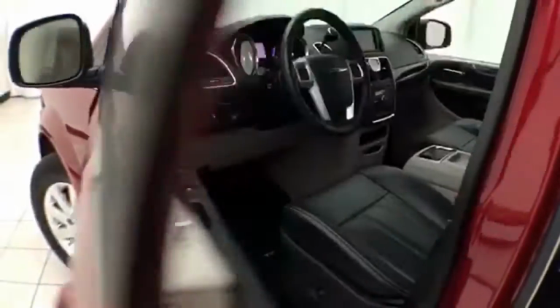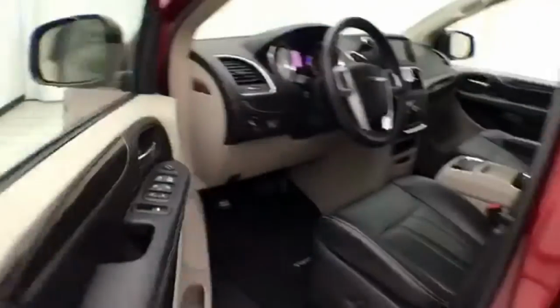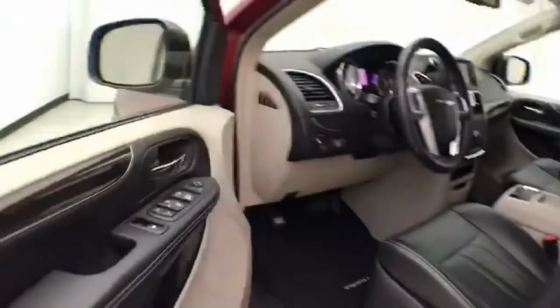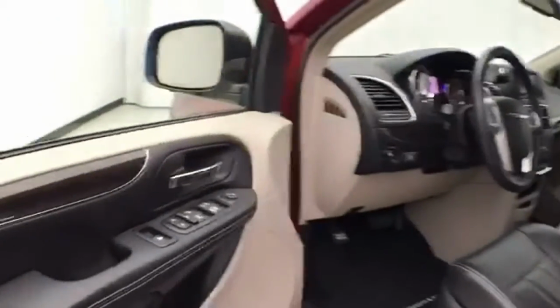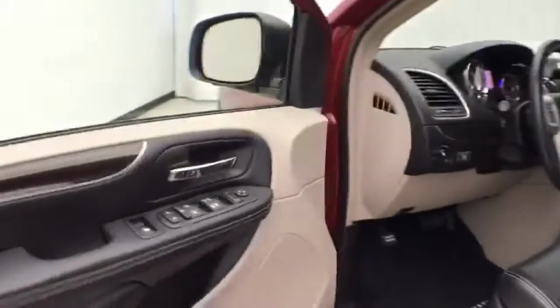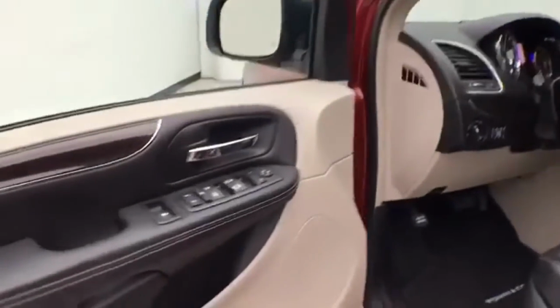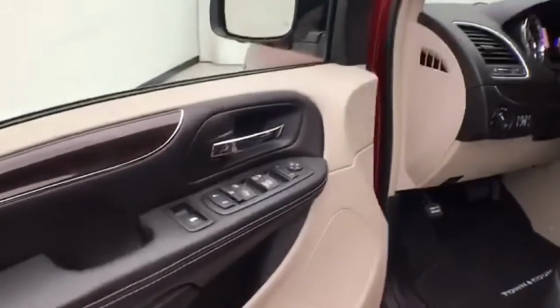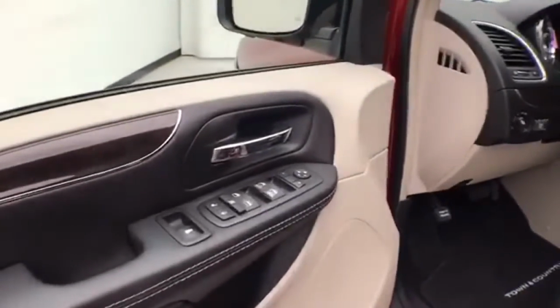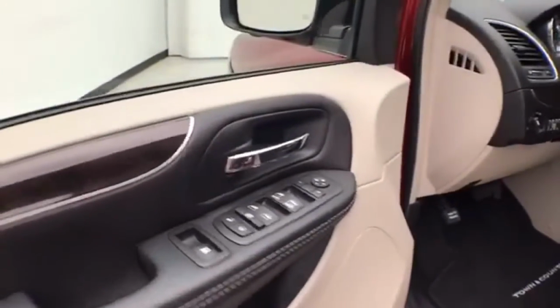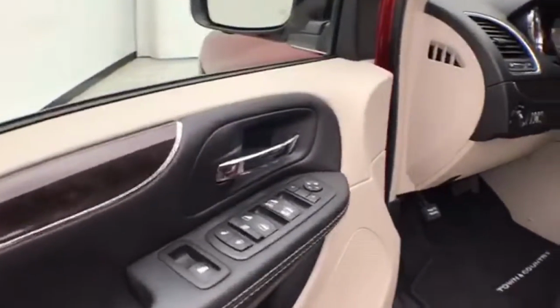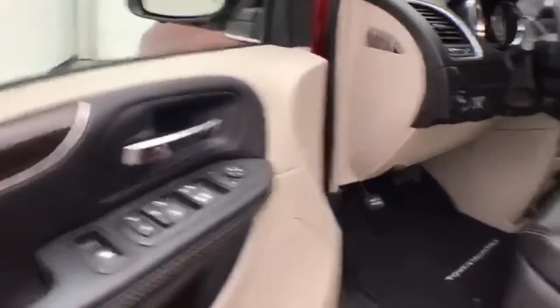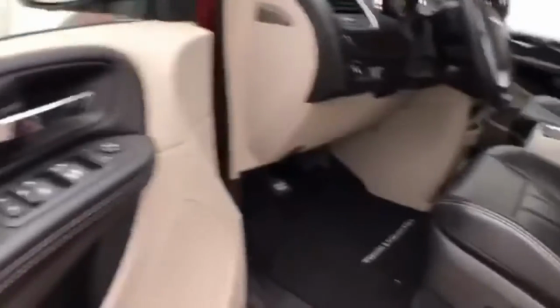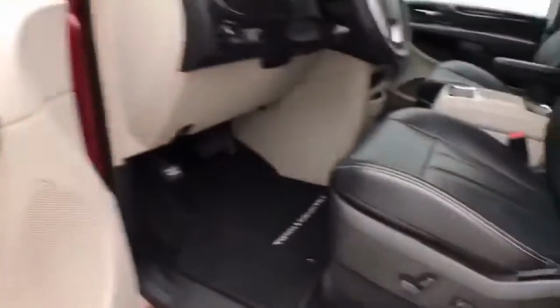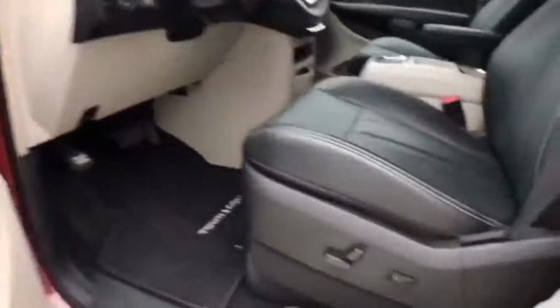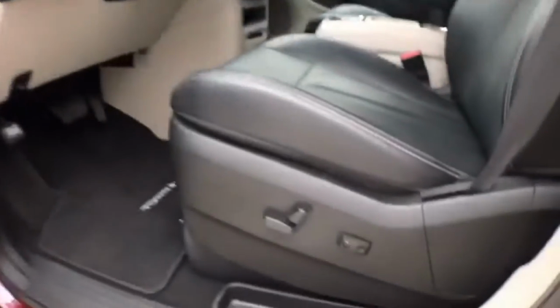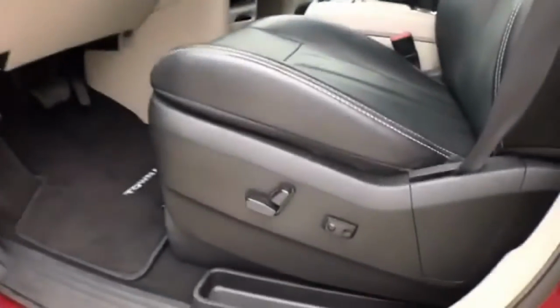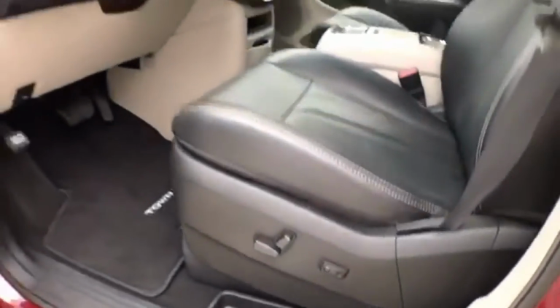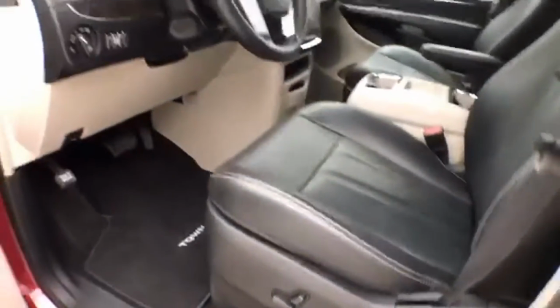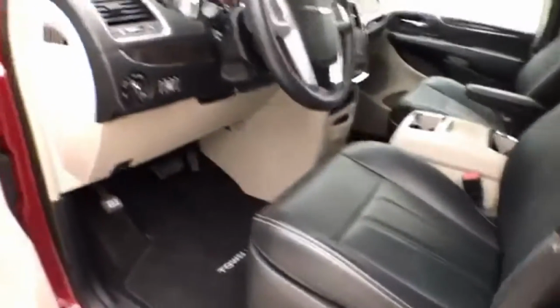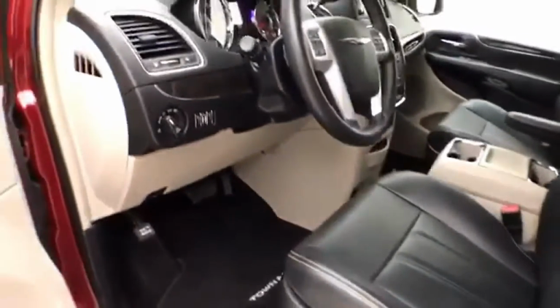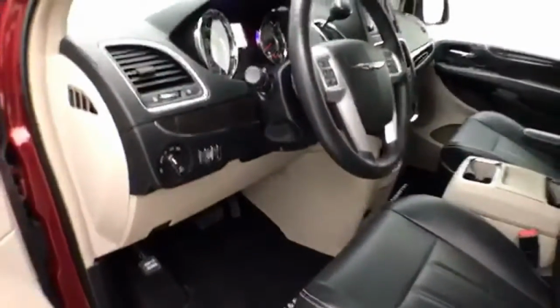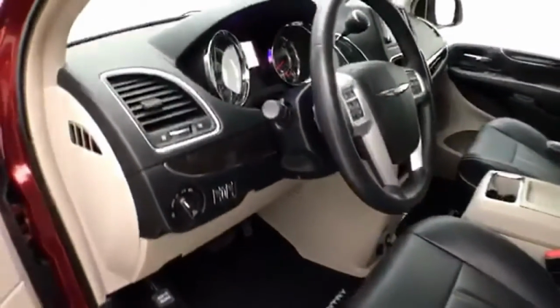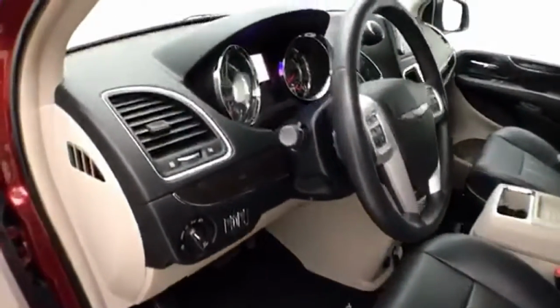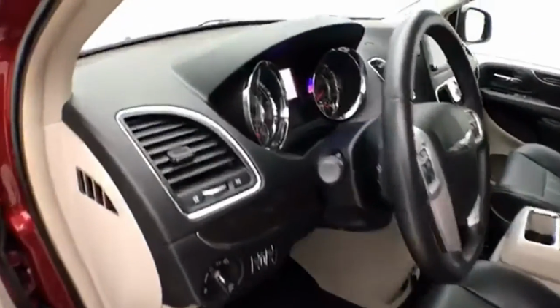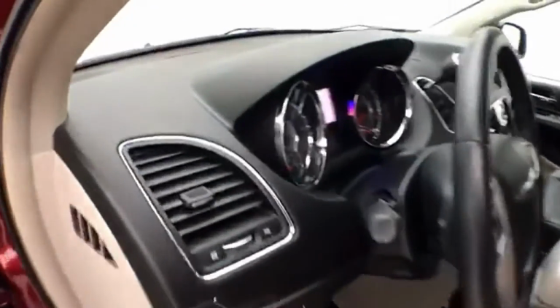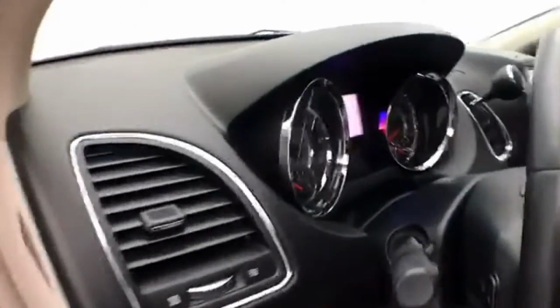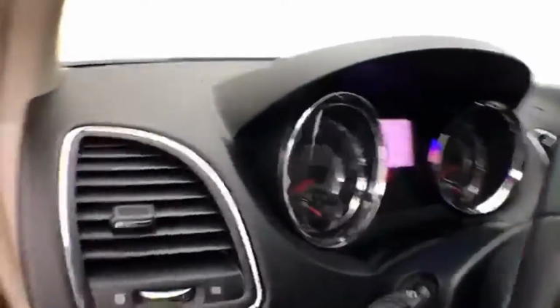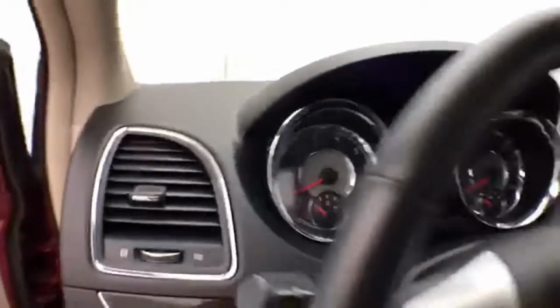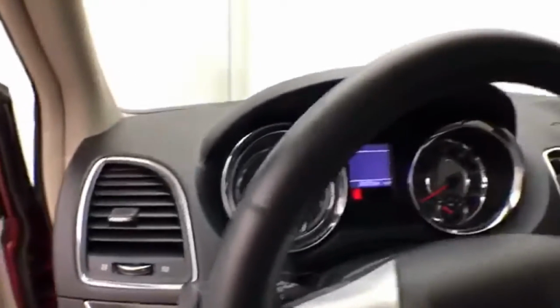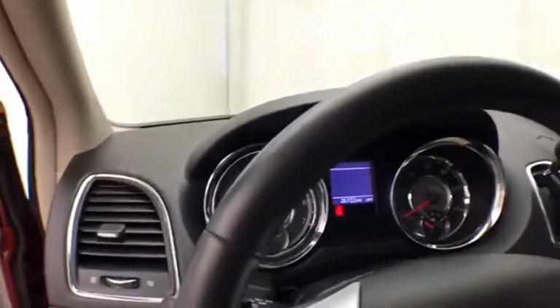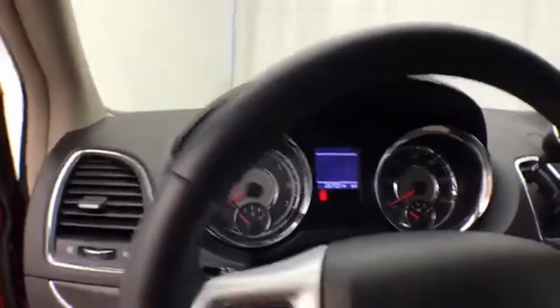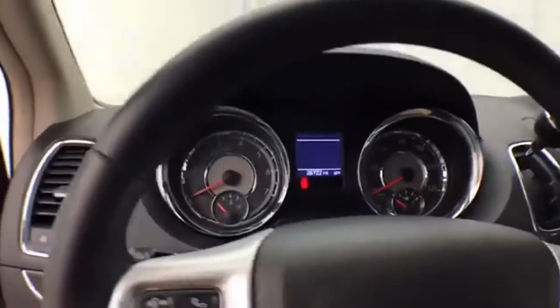Nice Touring trim with keyless entry, power windows, locks, and mirrors. Power driver's seat, along with a tilt and telescopic steering wheel to put it in that perfect driving position.